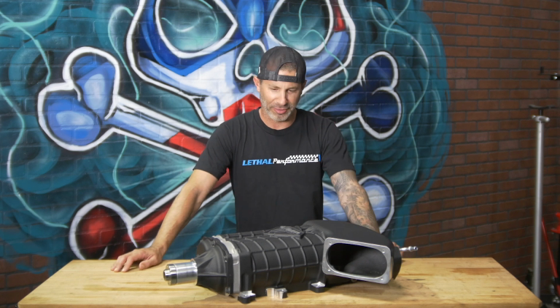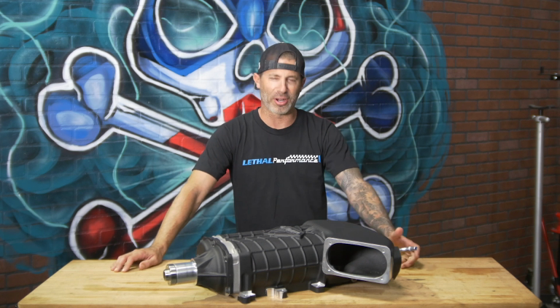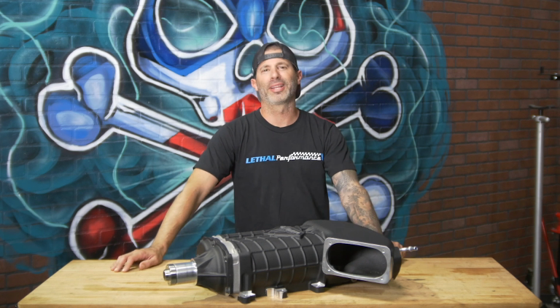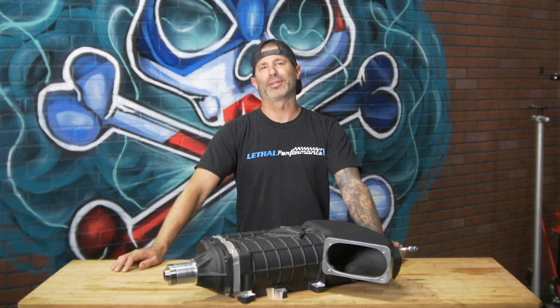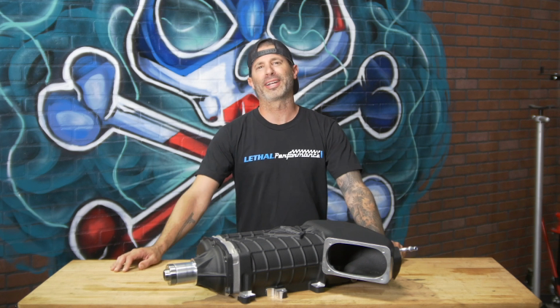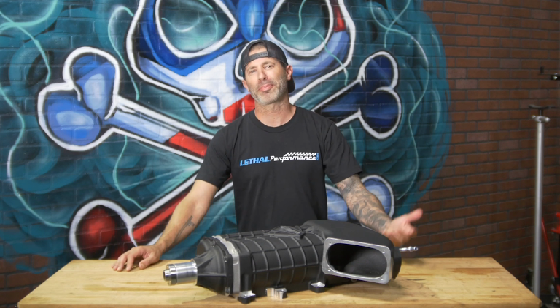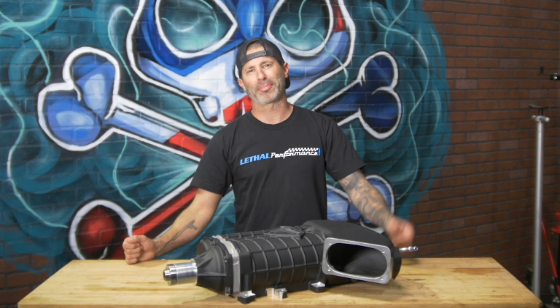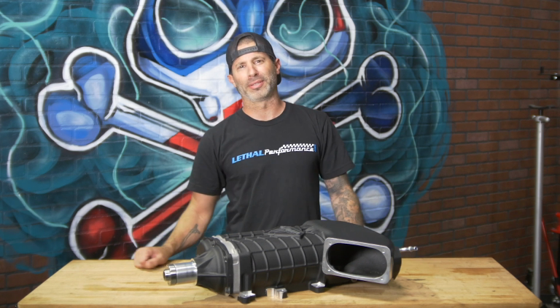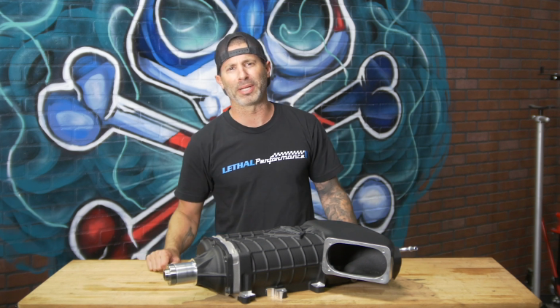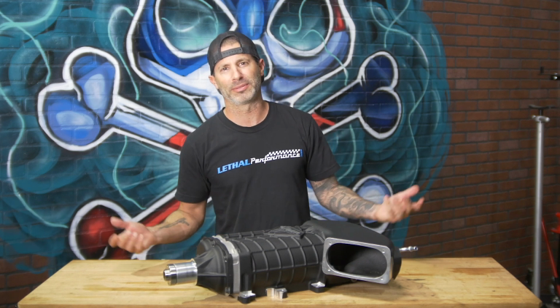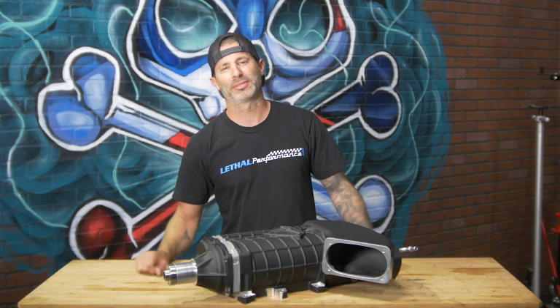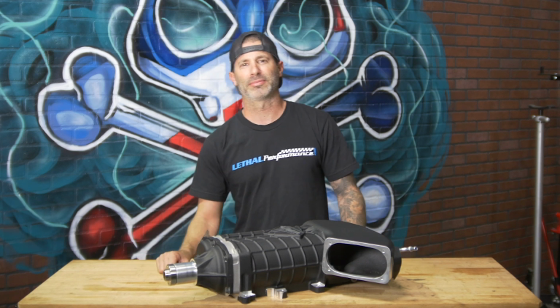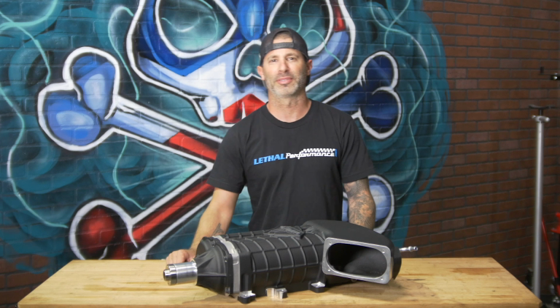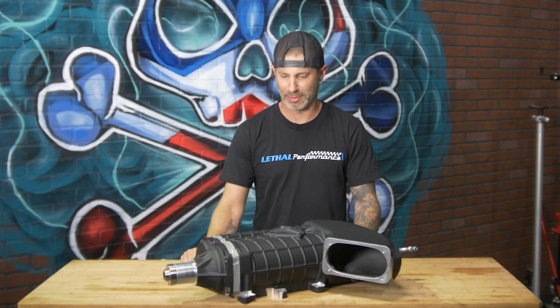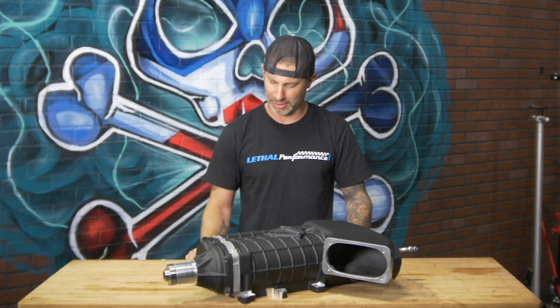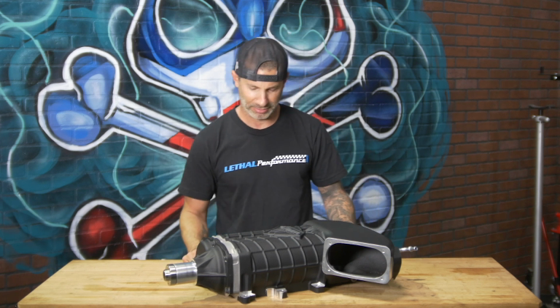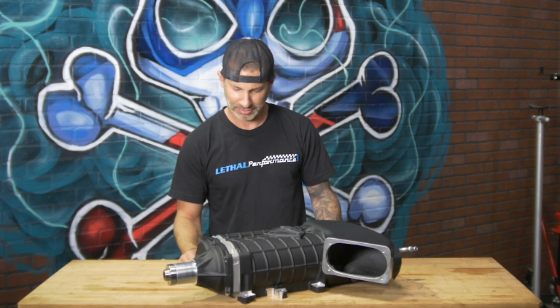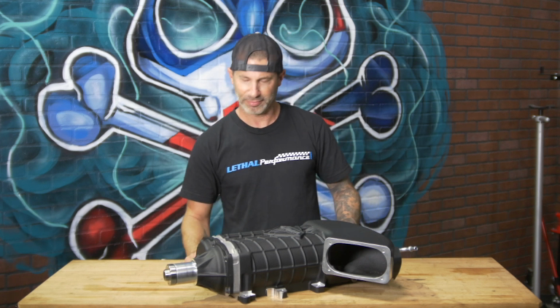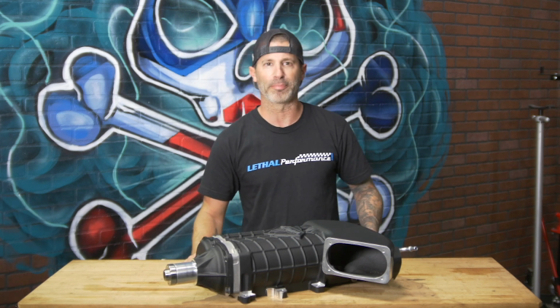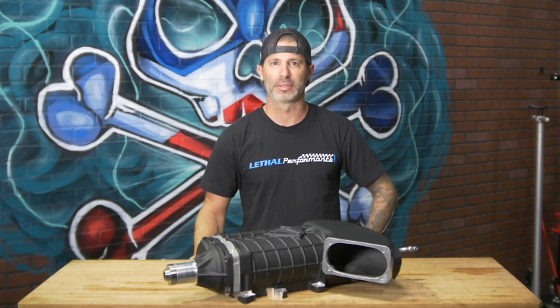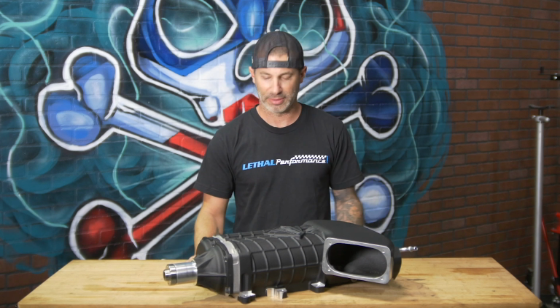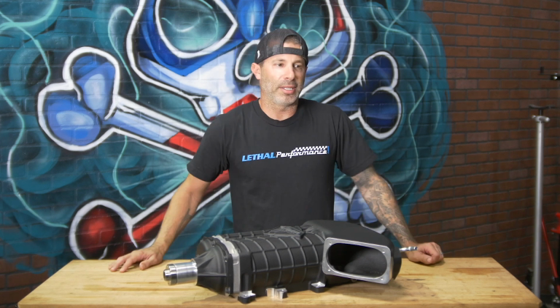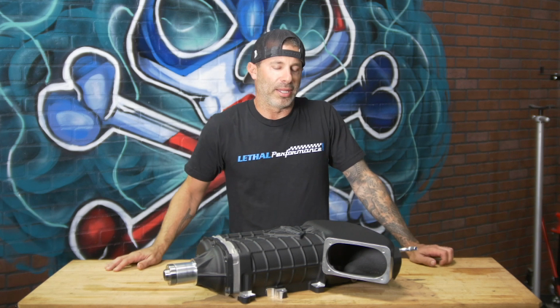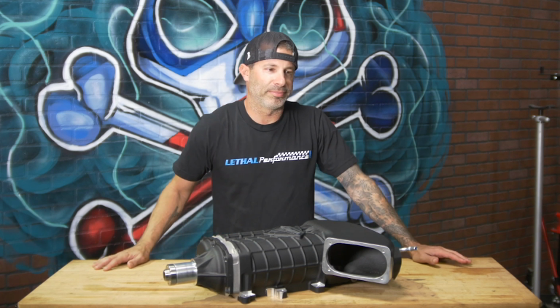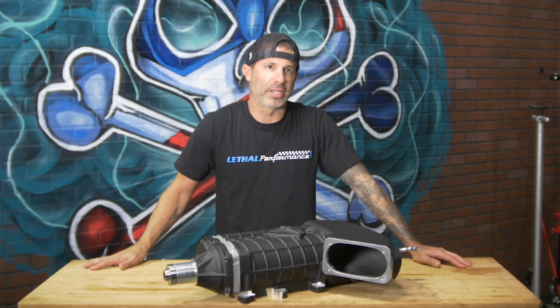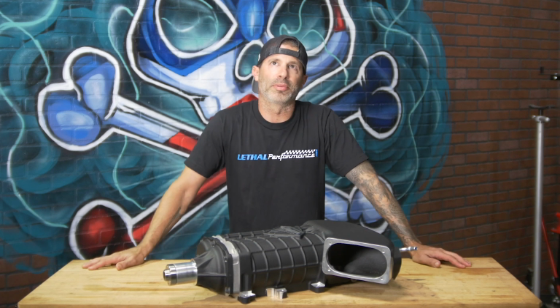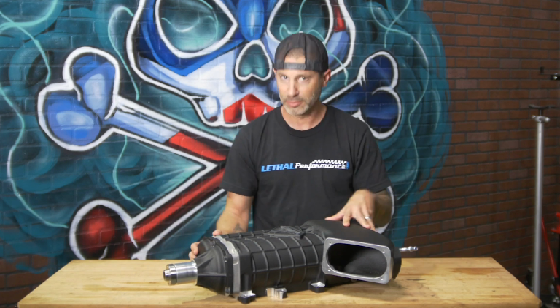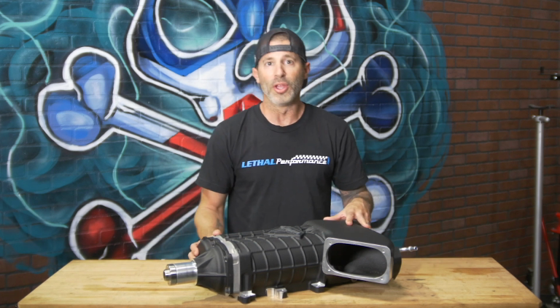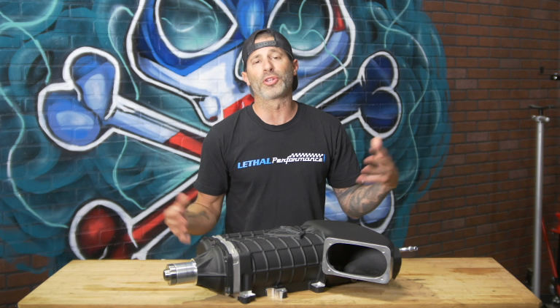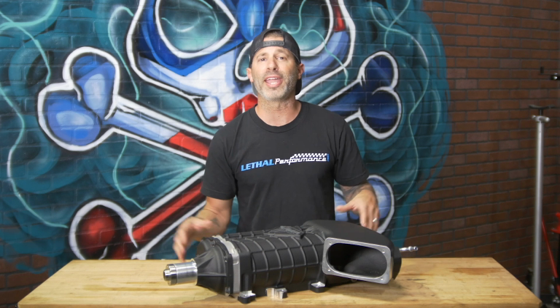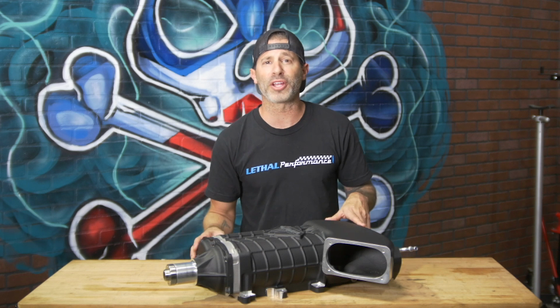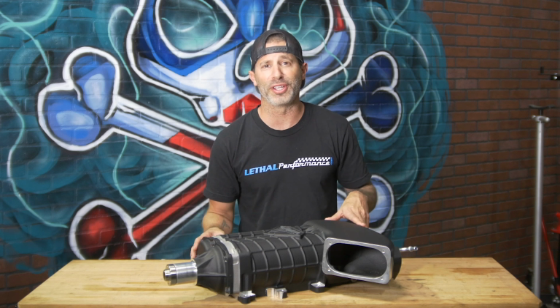Just trying to be like Bill, man. I just want to be like Bill. Okay, take a deep breath.